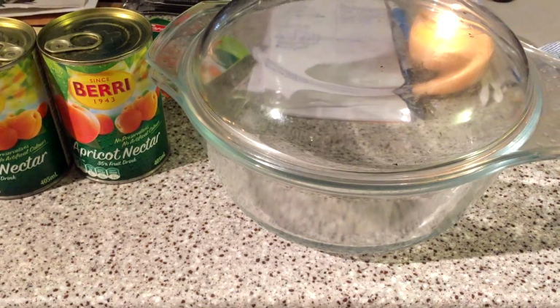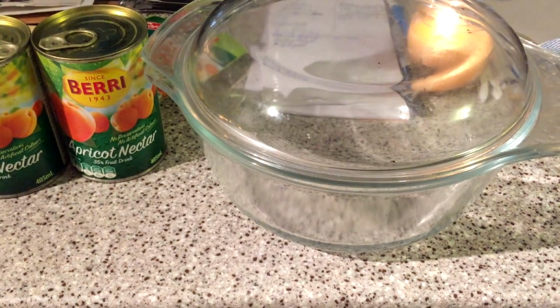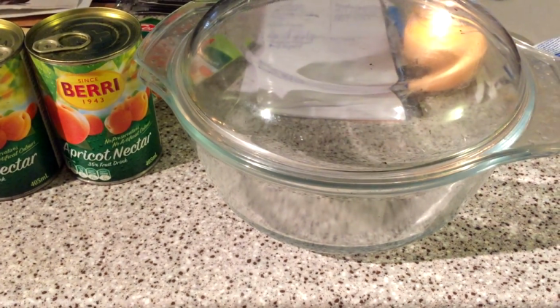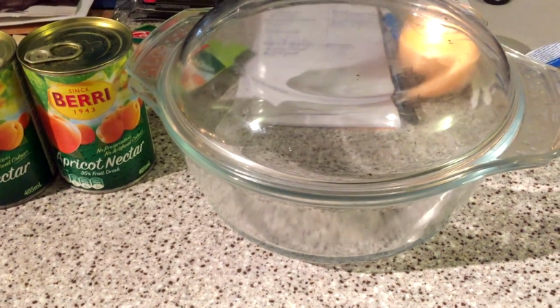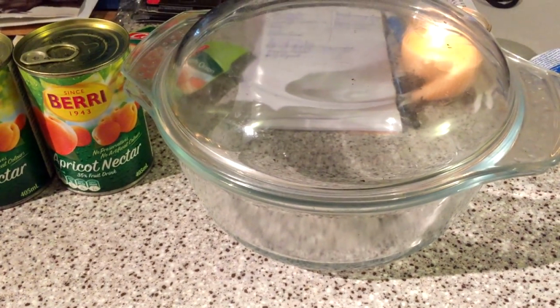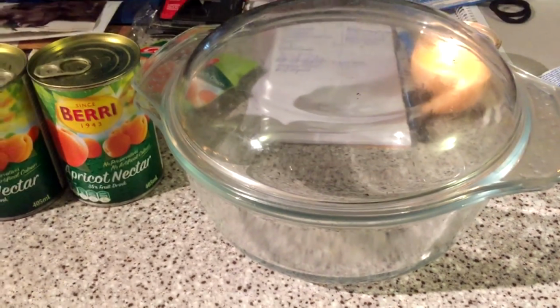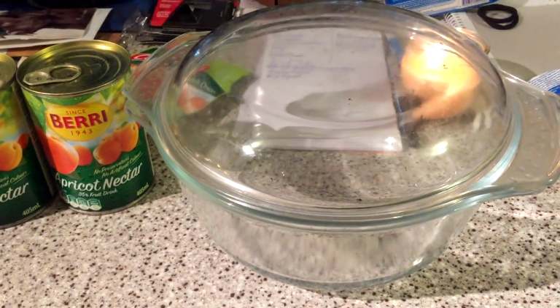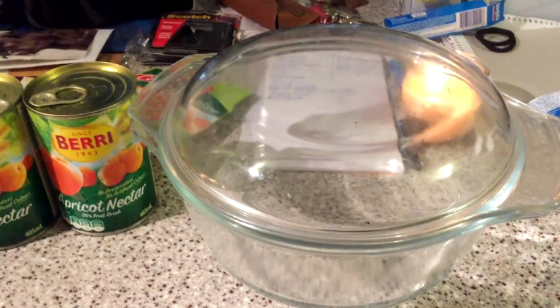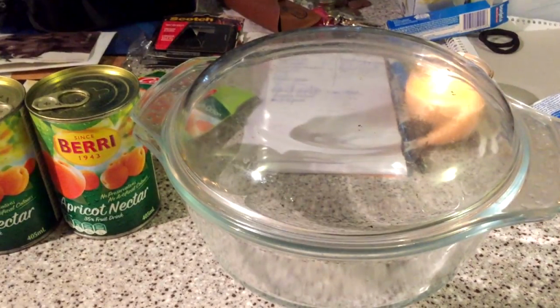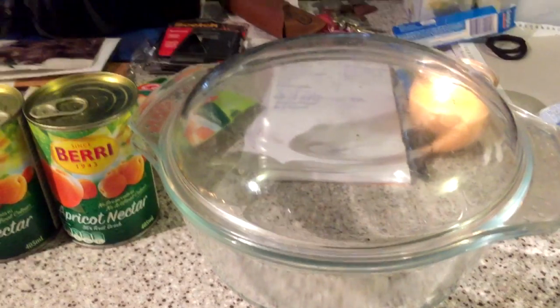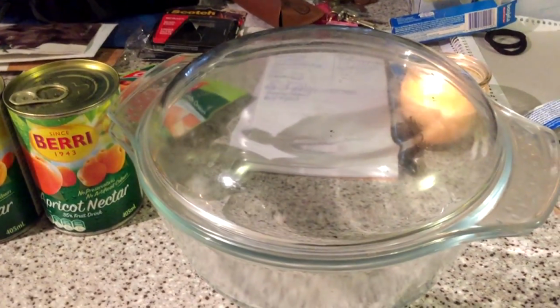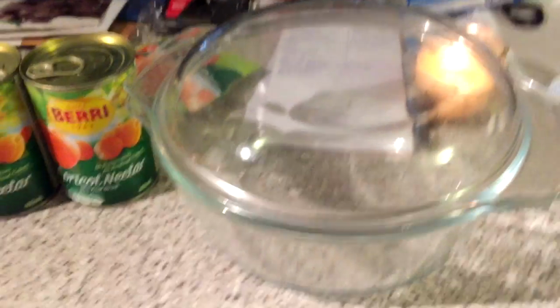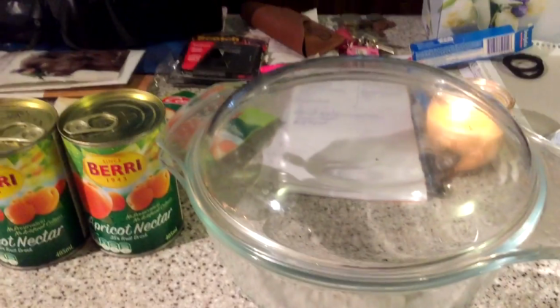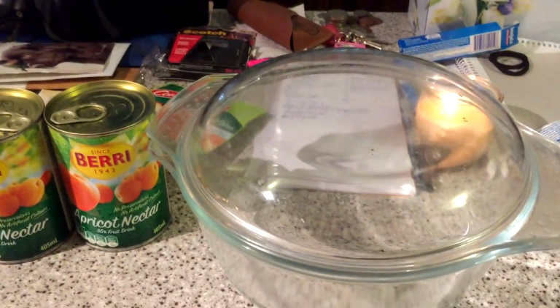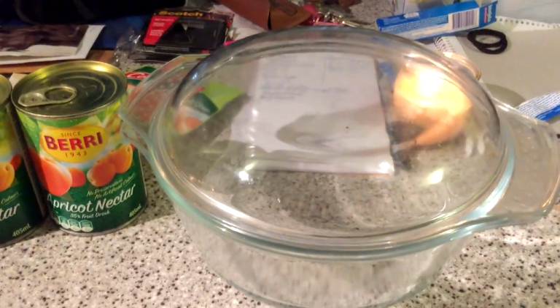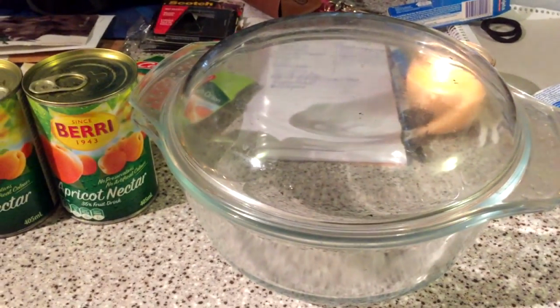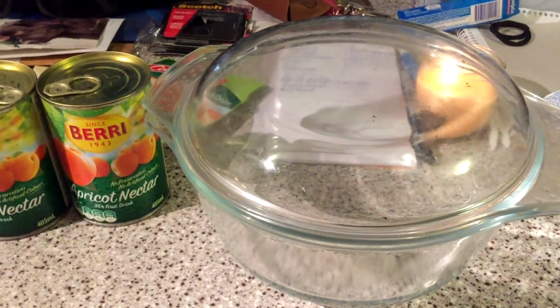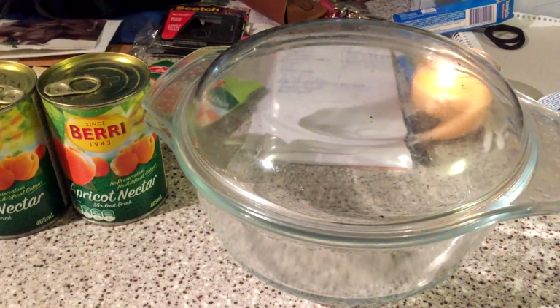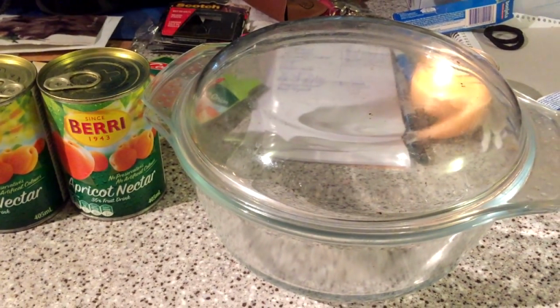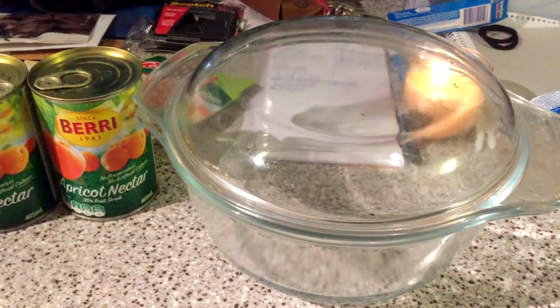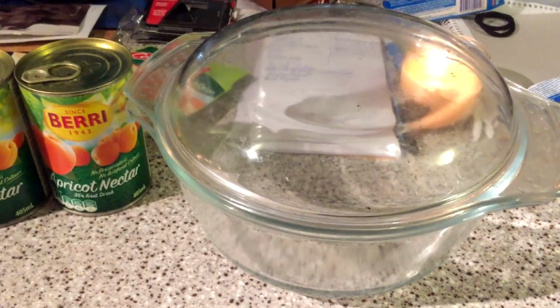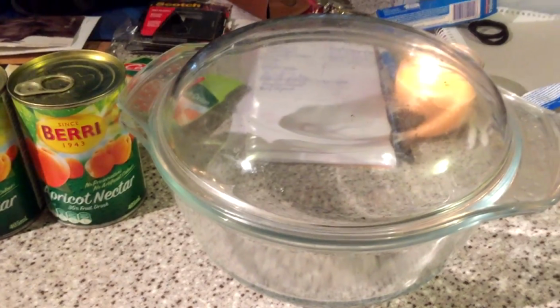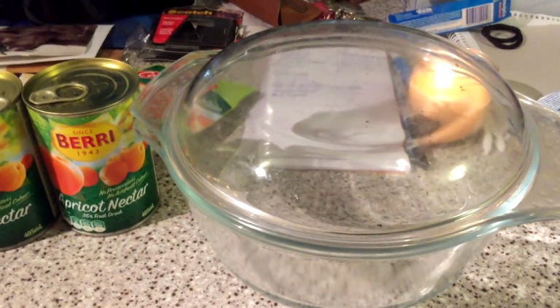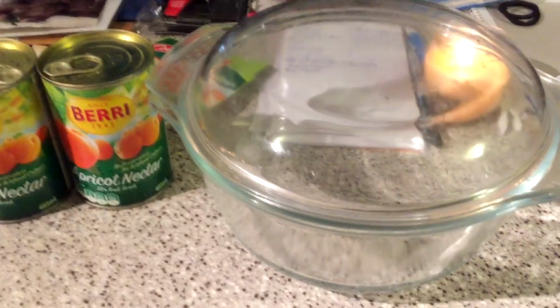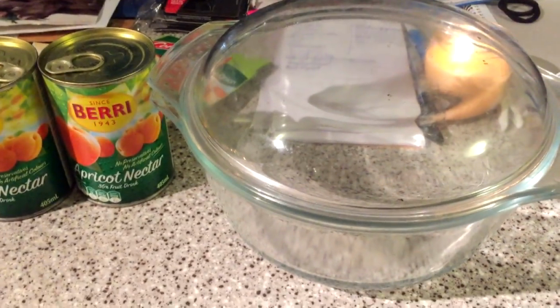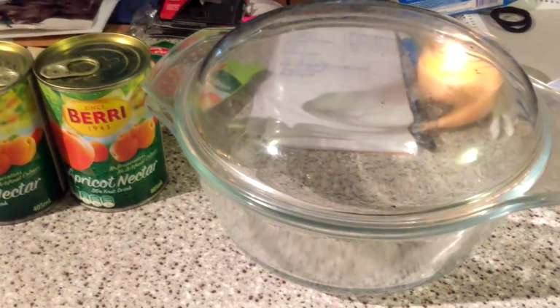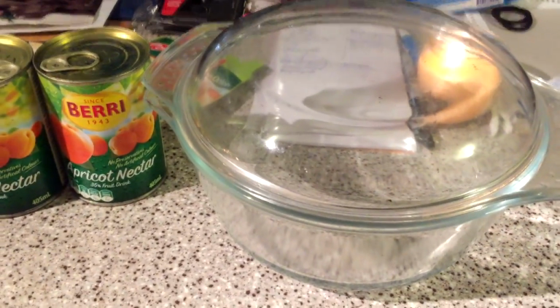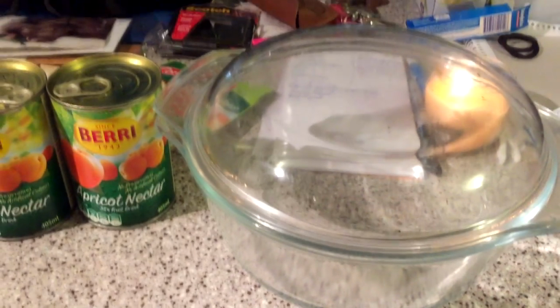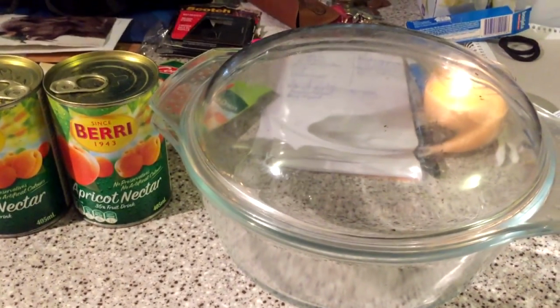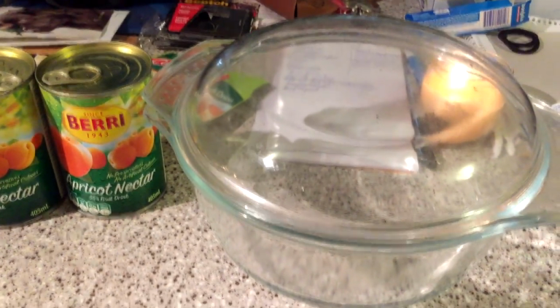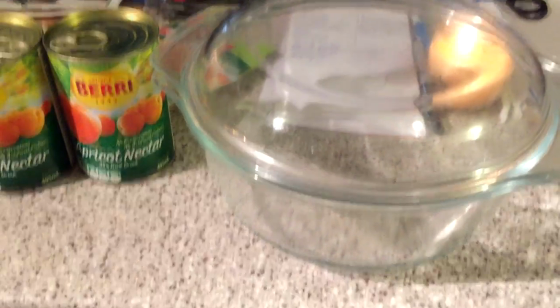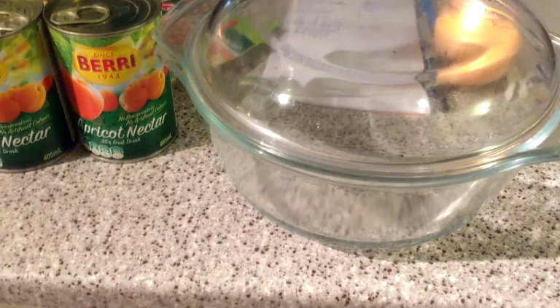After I did the '55 things you might not know about me' video, I got asked to explain what I meant by apricot chicken. So because I was planning on making it today anyway, this is a quick how-to guide.